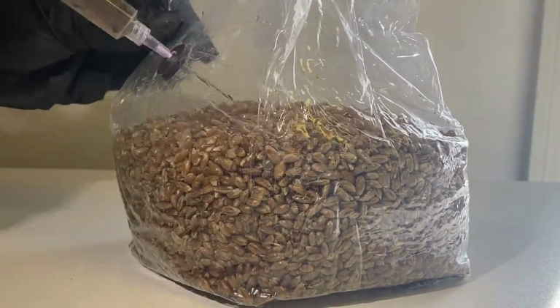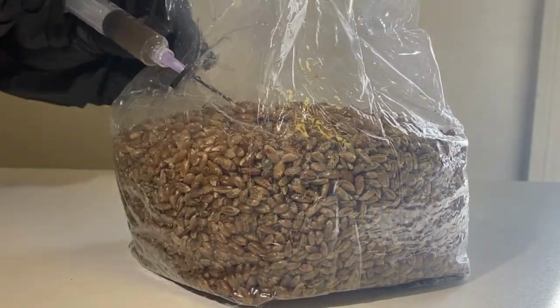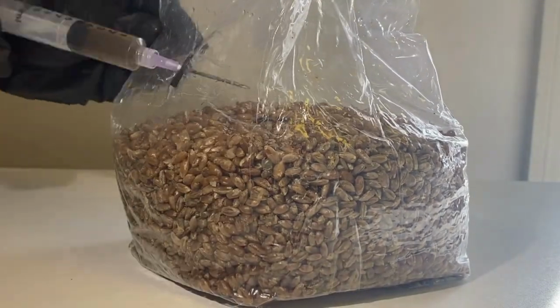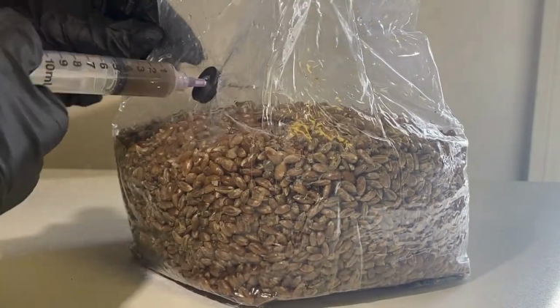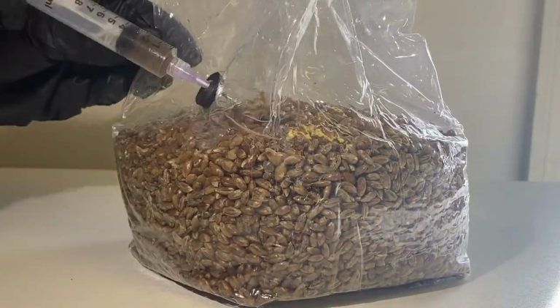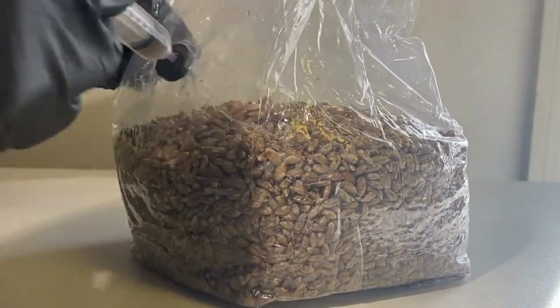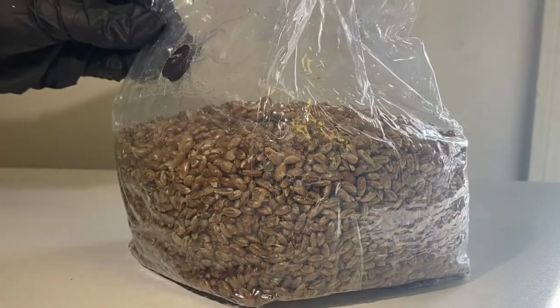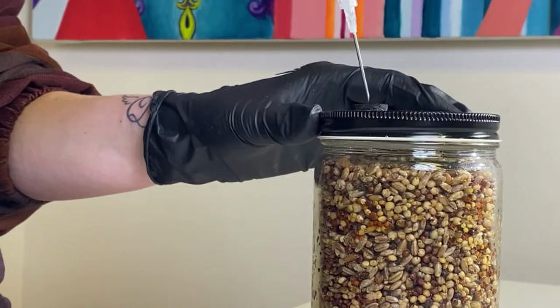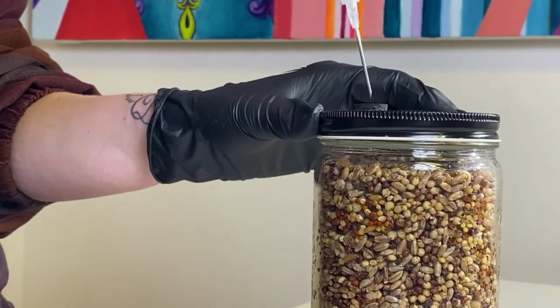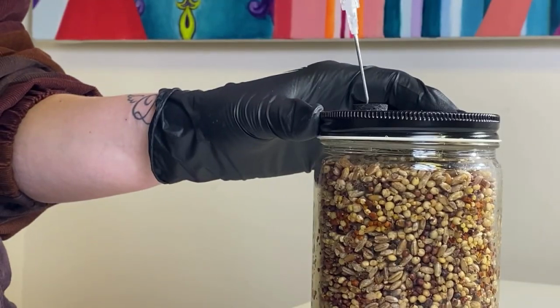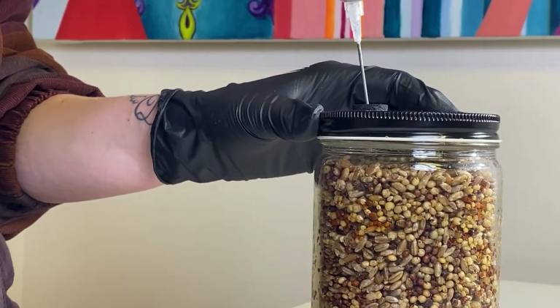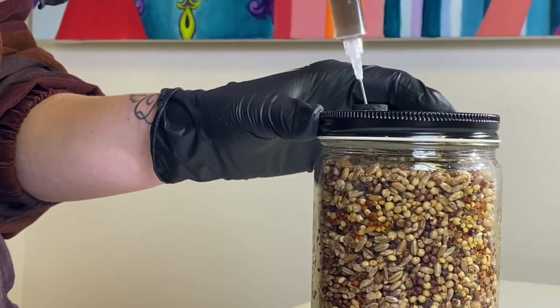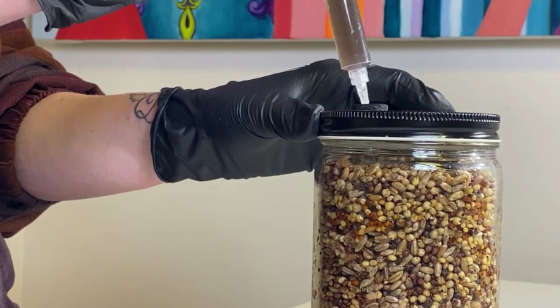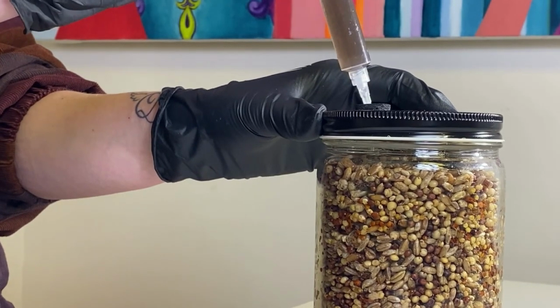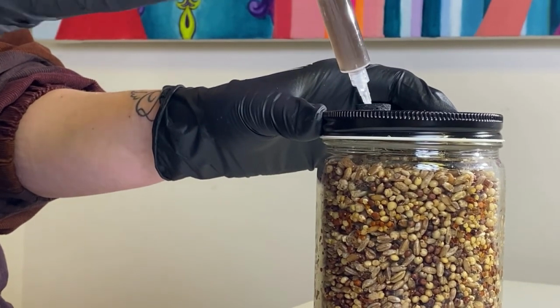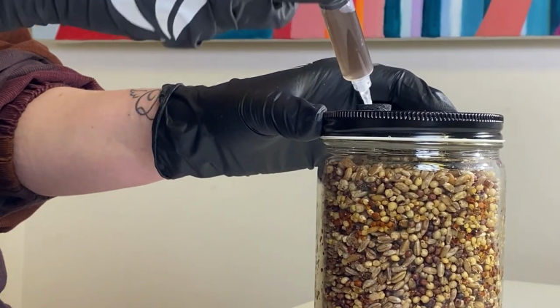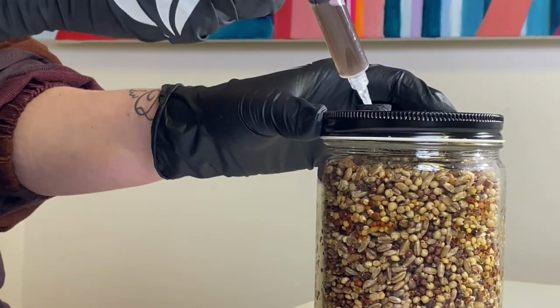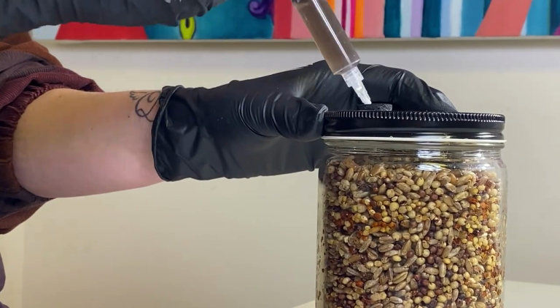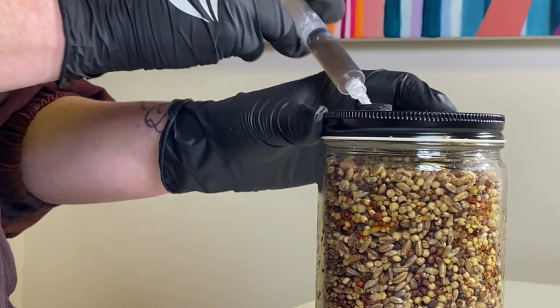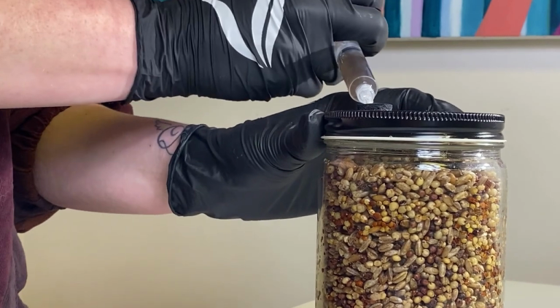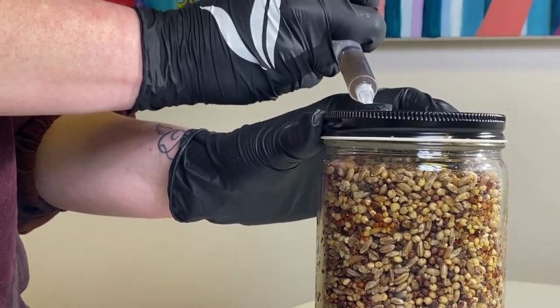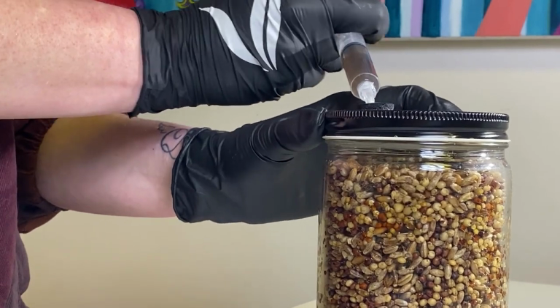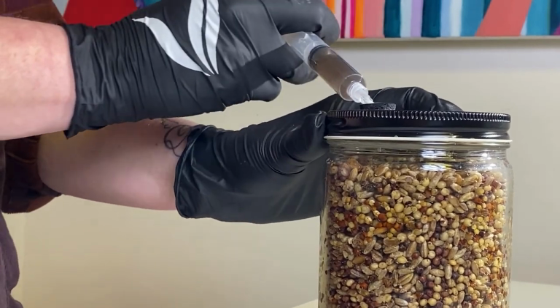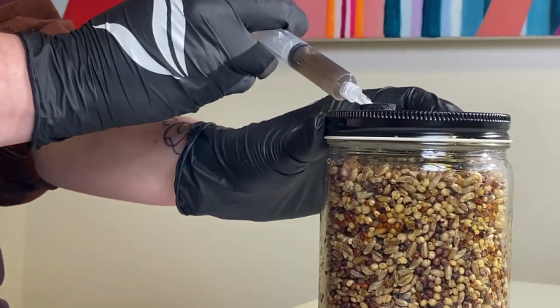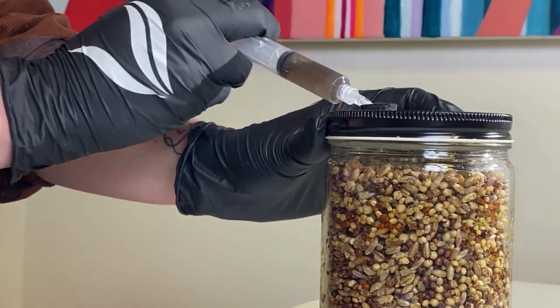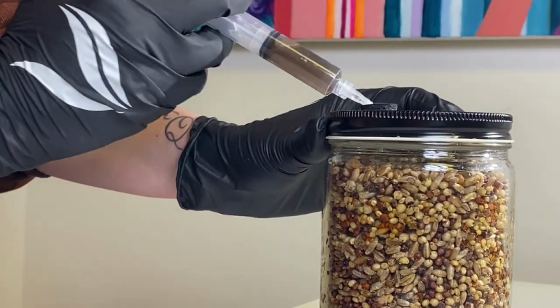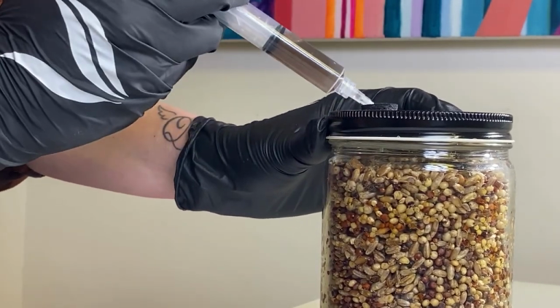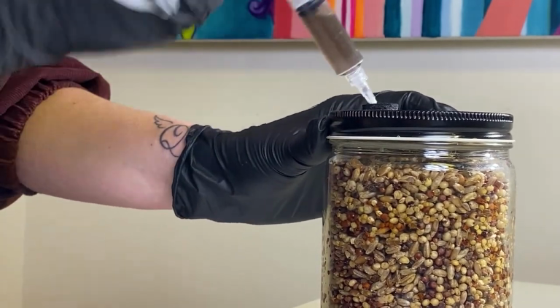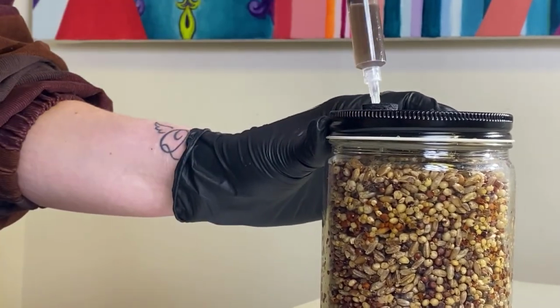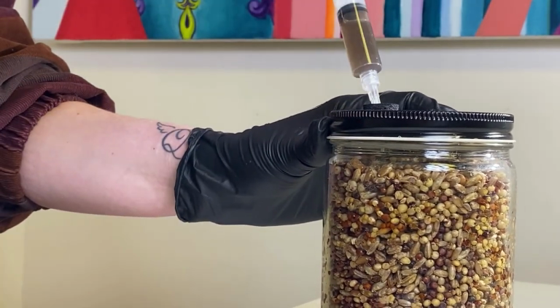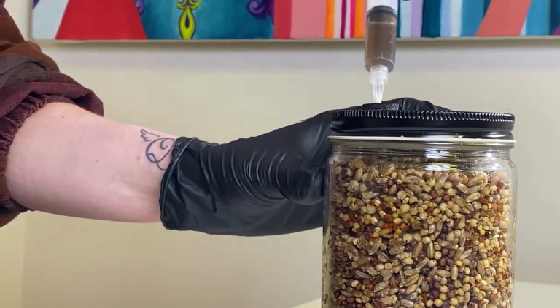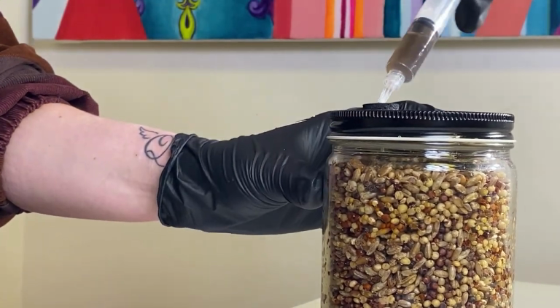If you're using grain jars, it's basically the same process as the bags, but you're going to use 3-4 cc's of spore solution instead. The same applies to the jars — just make sure to disperse the spore solution throughout the top of the grains before moving along to the sides.